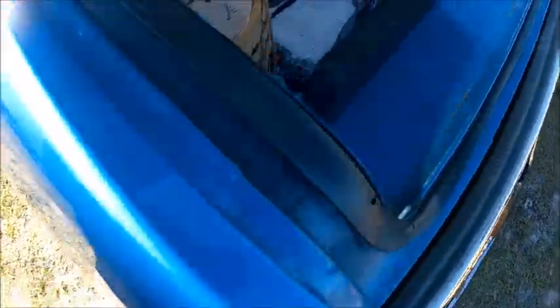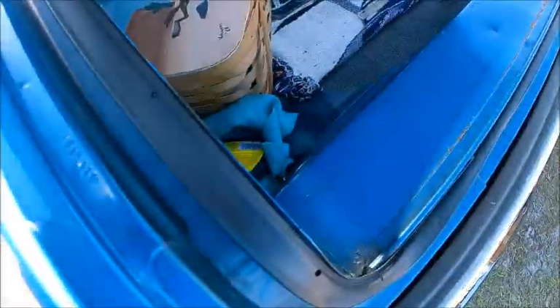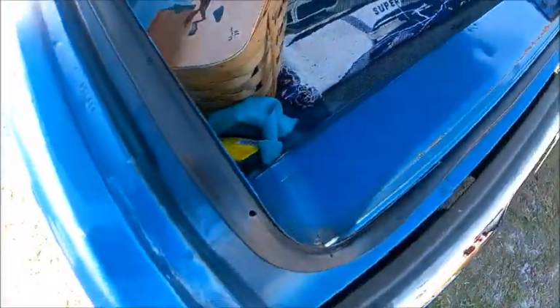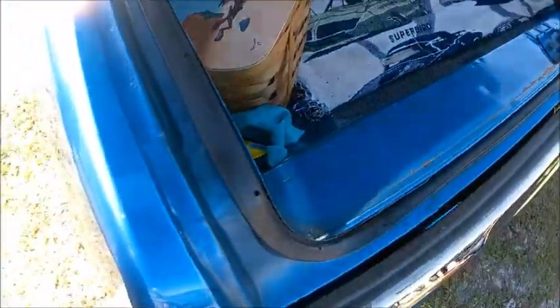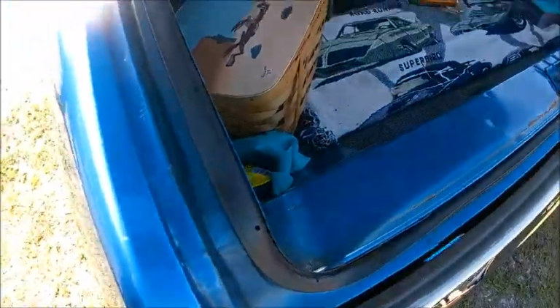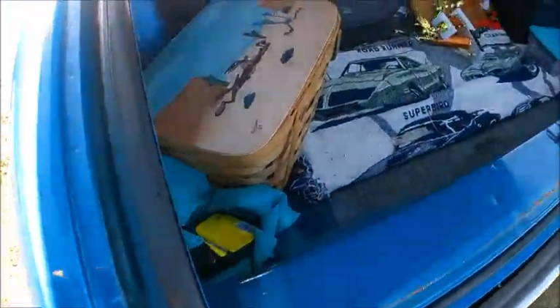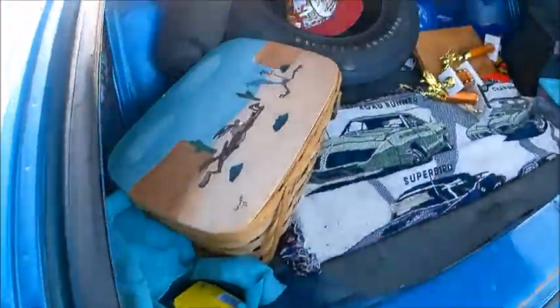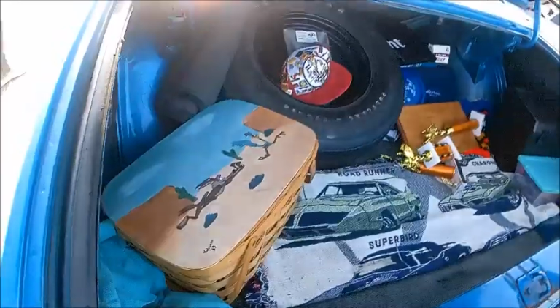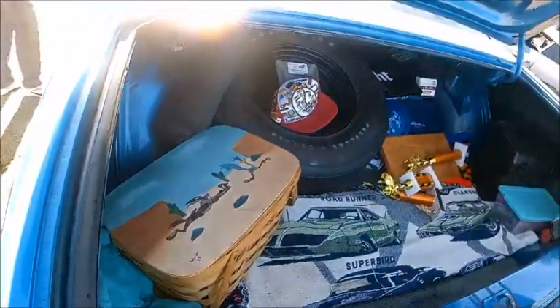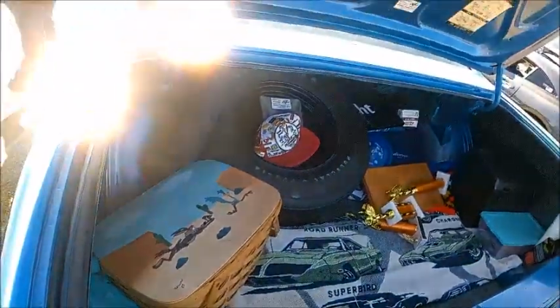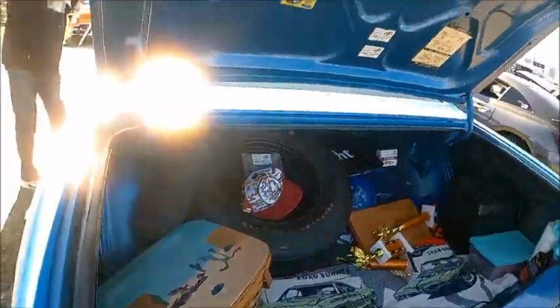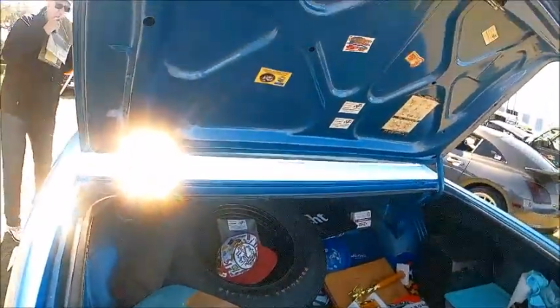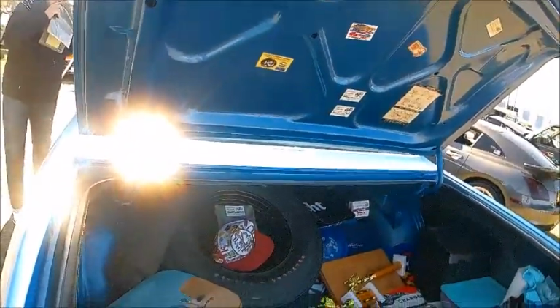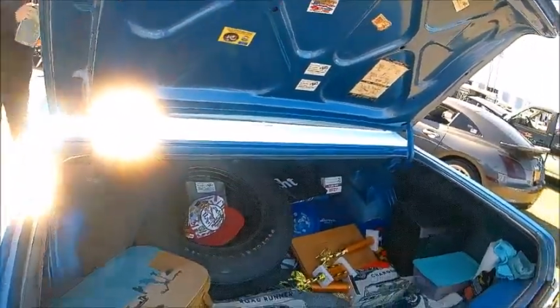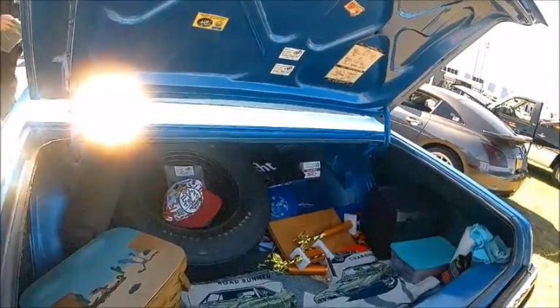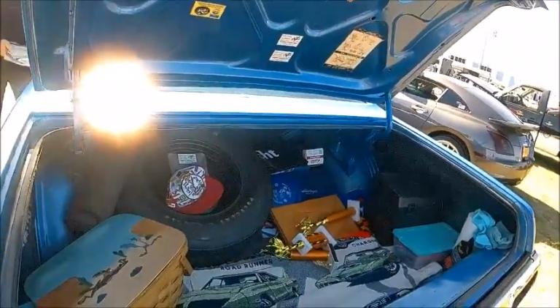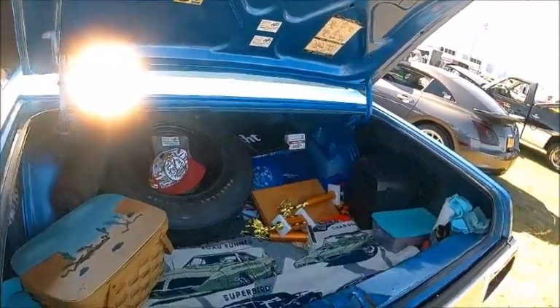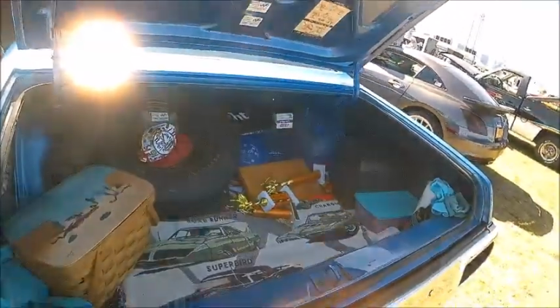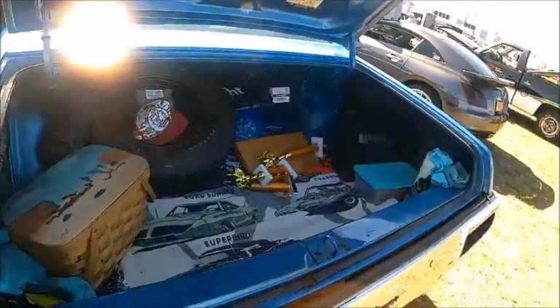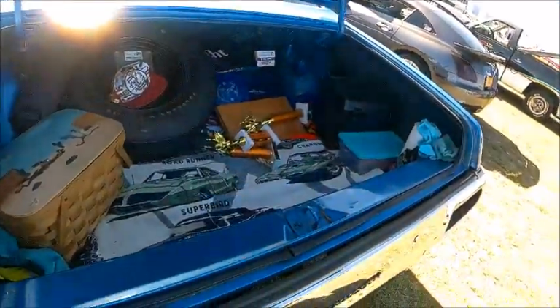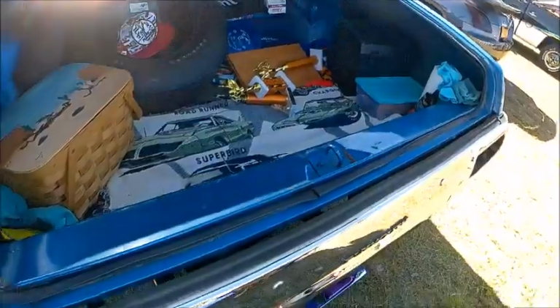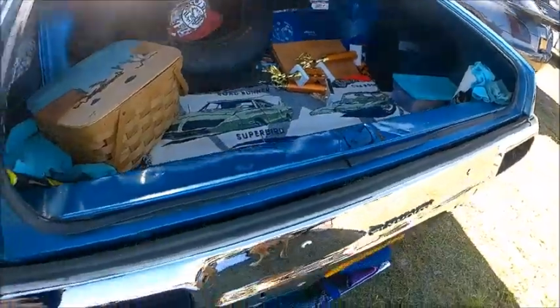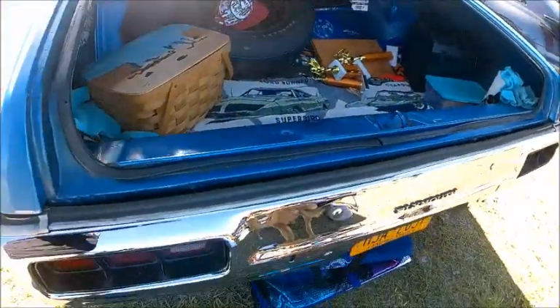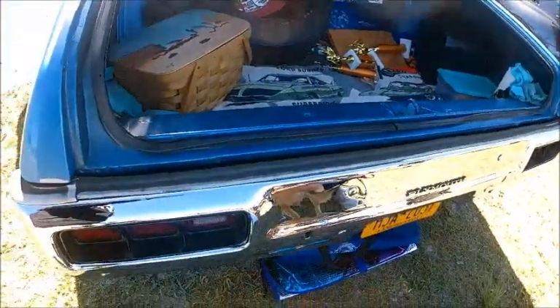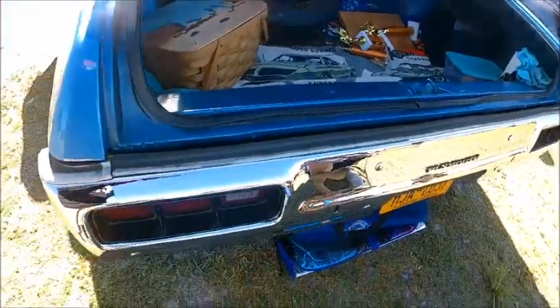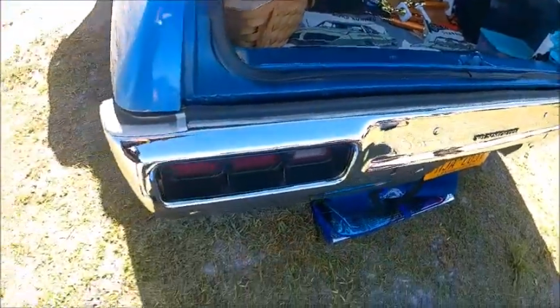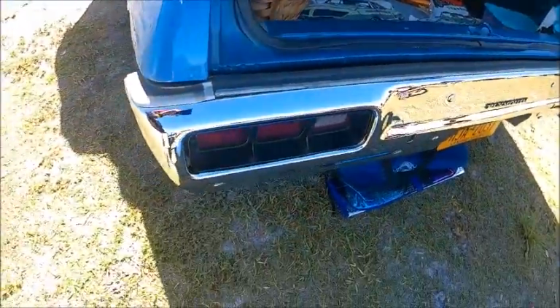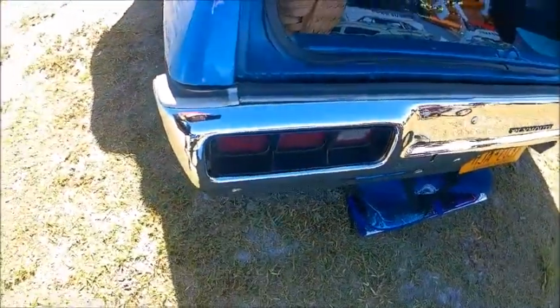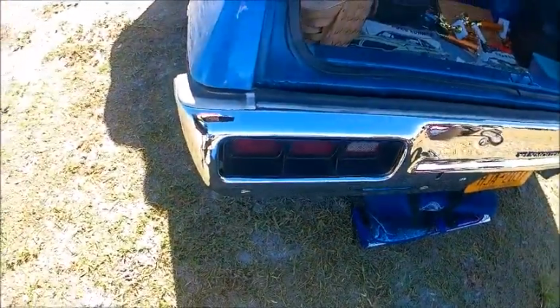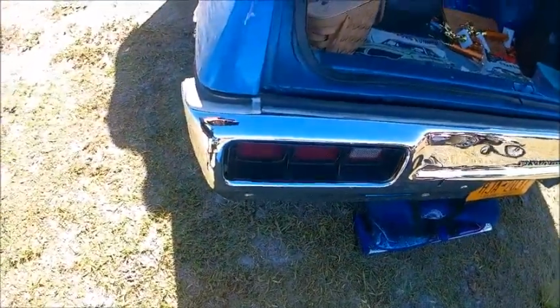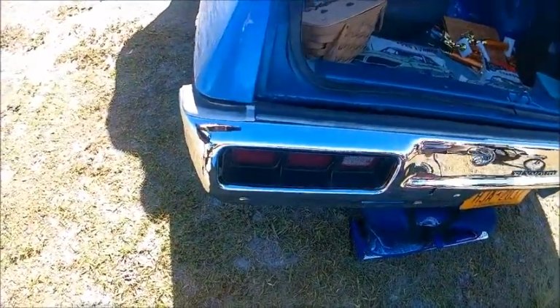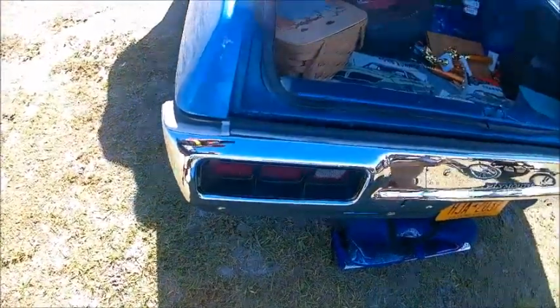And here we have a look inside the trunk — it's pretty big. You've got the stop lights and turn signals right inside the bumper.